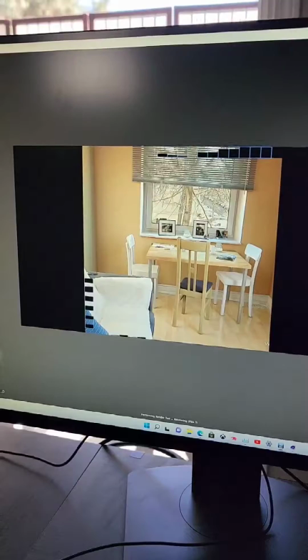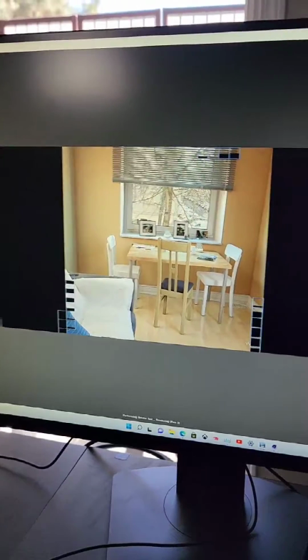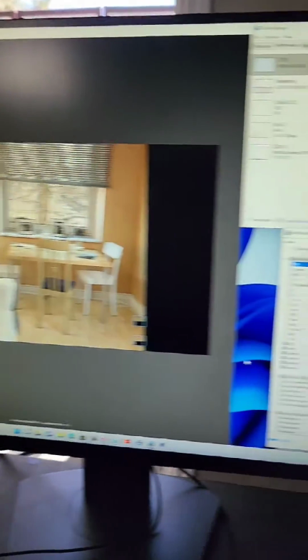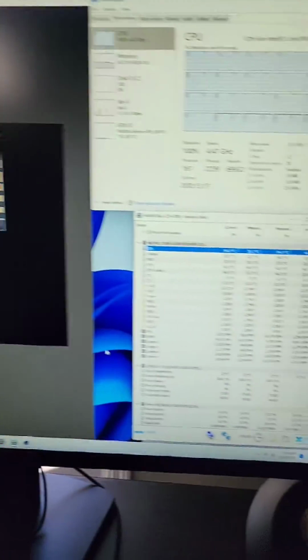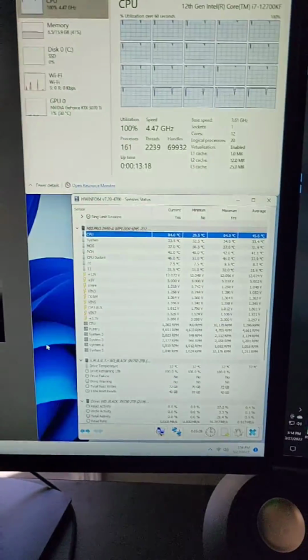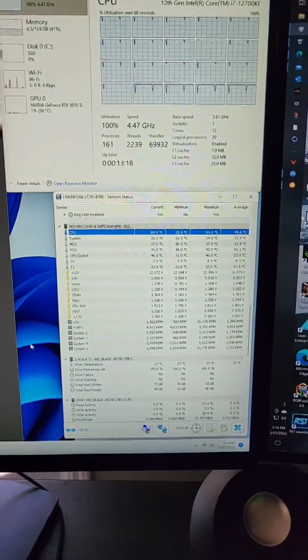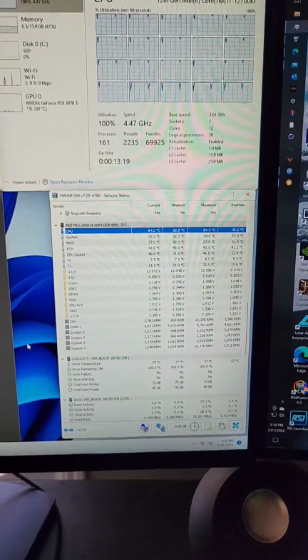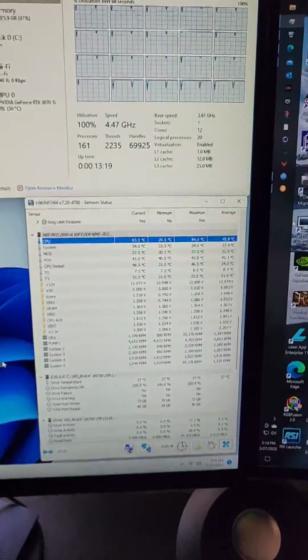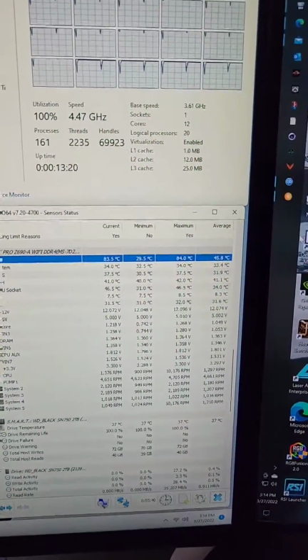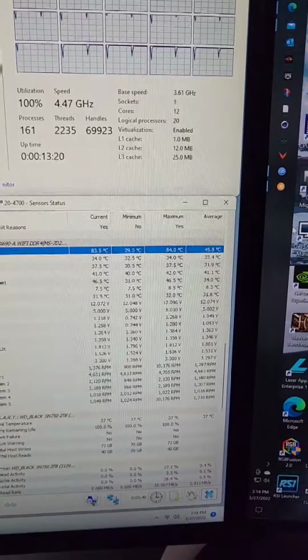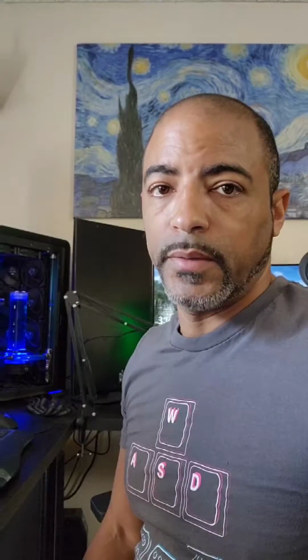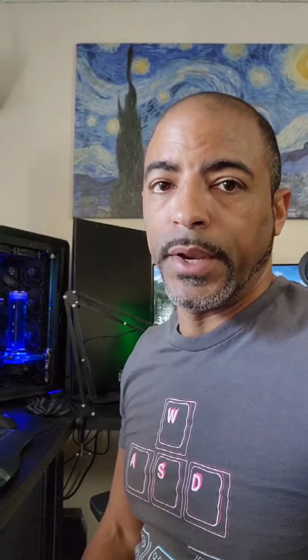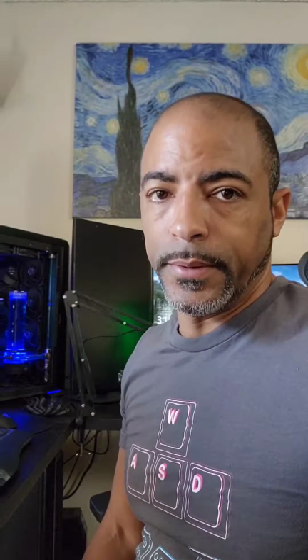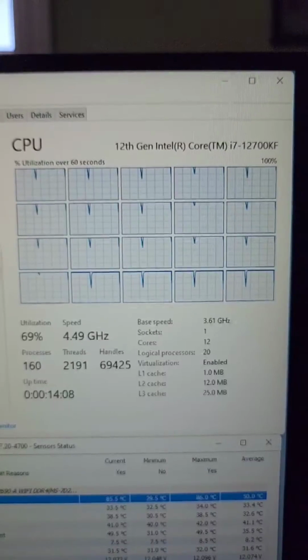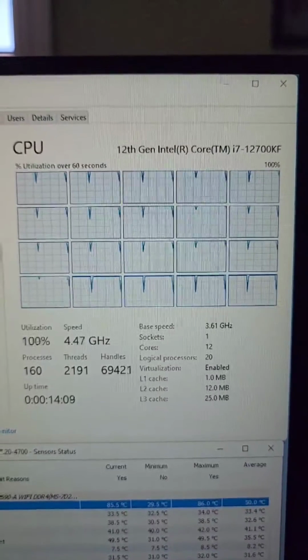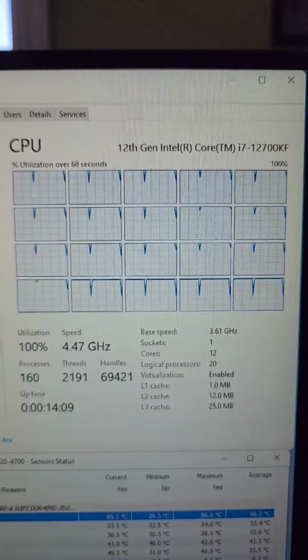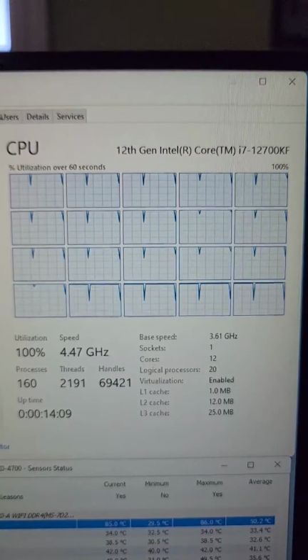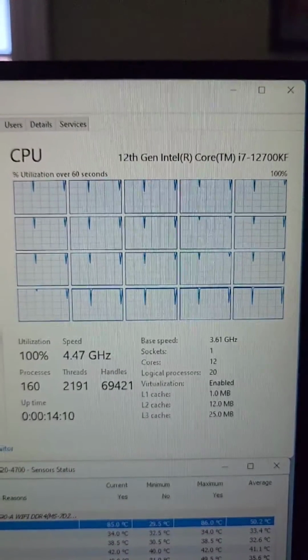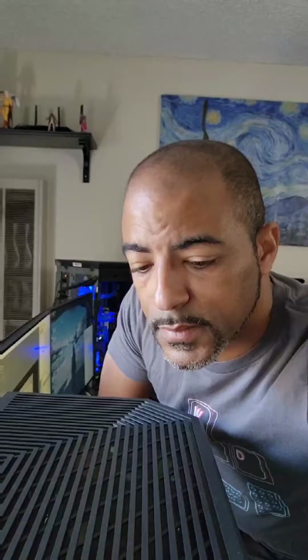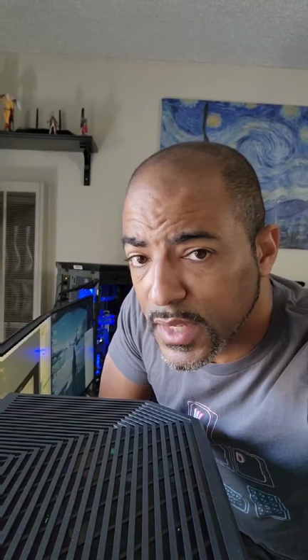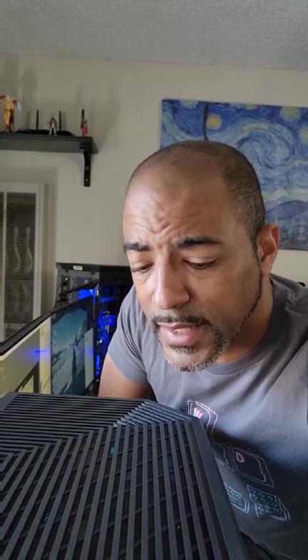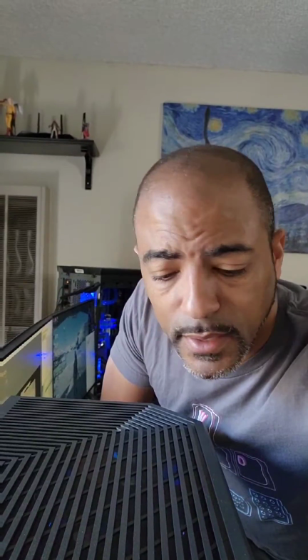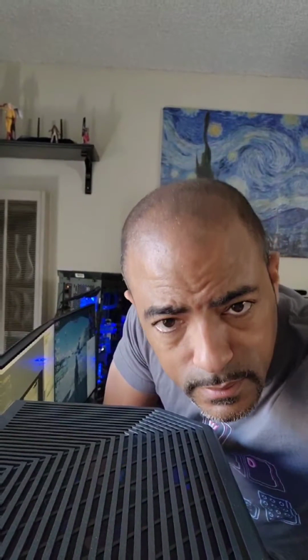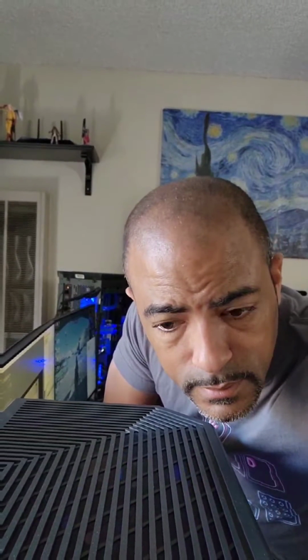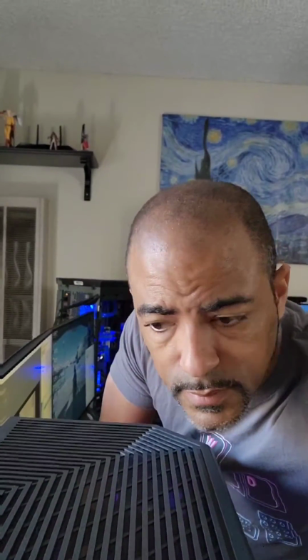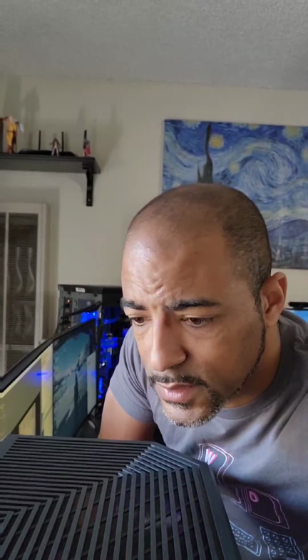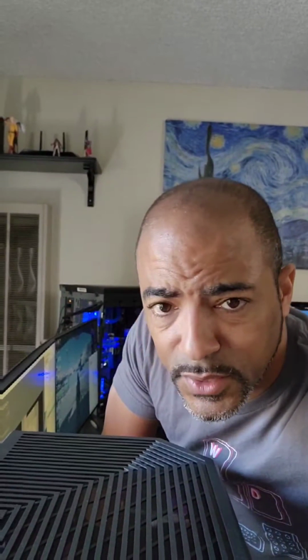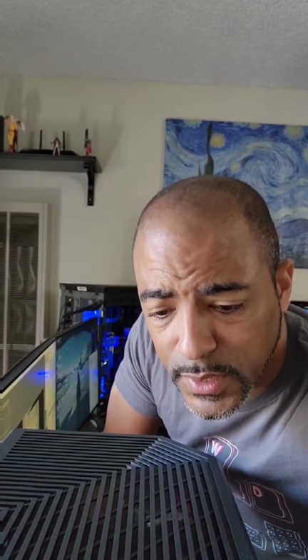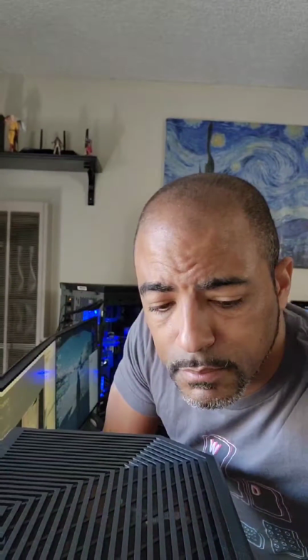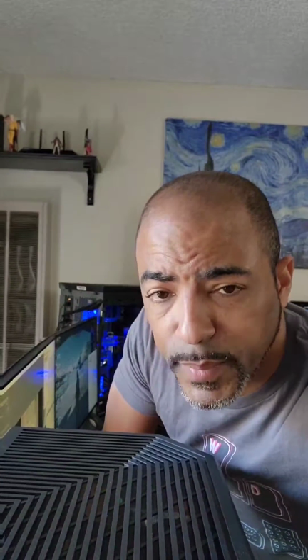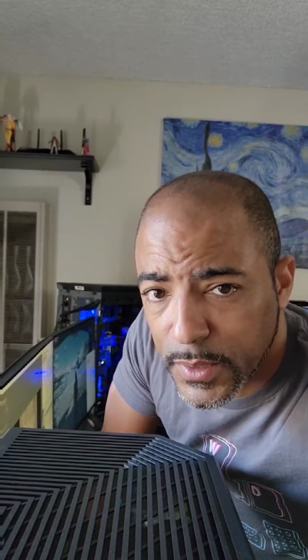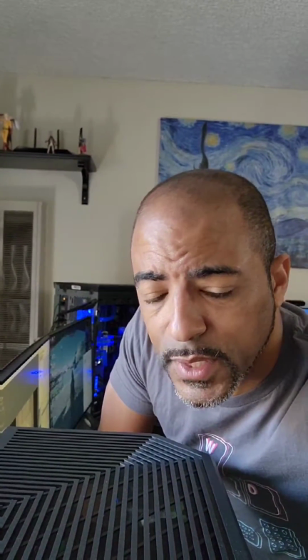After three passes, we've hit about 84 degrees on the CPU so far. We have a long way to go though. First impression is it's honestly not loud at all — it's actually a really respectable noise level.